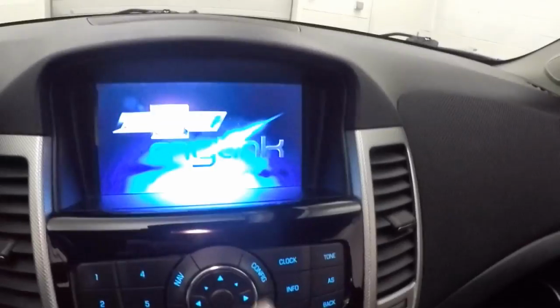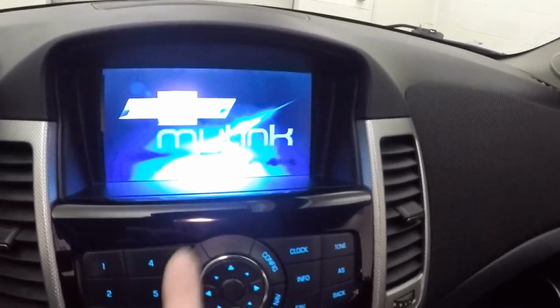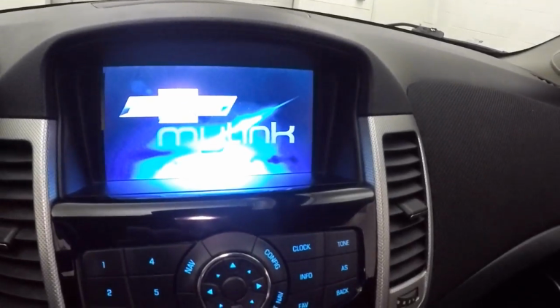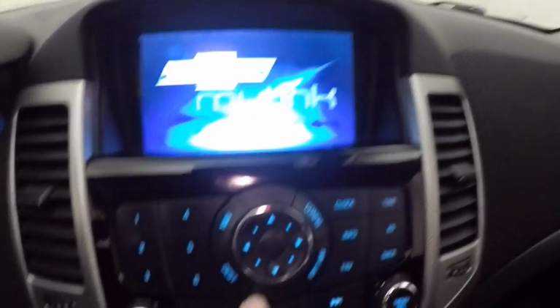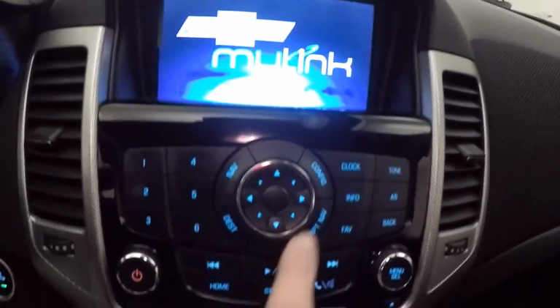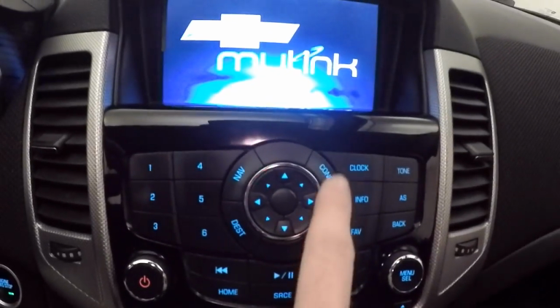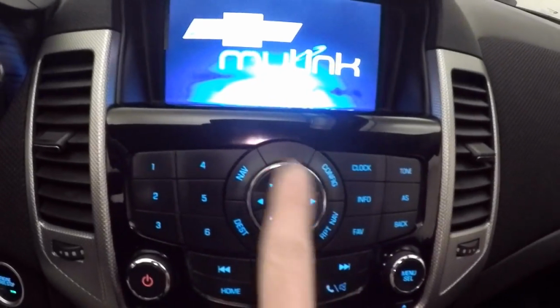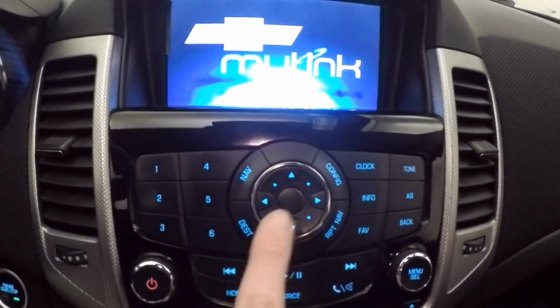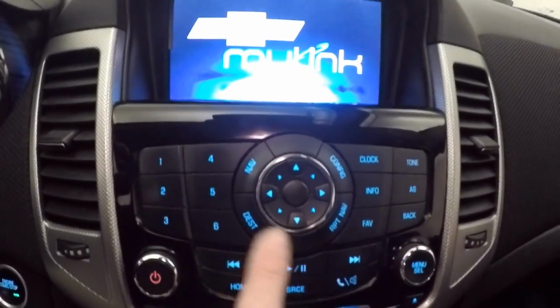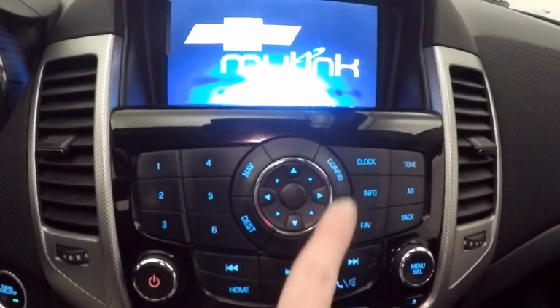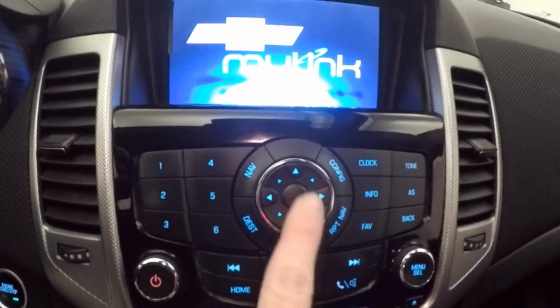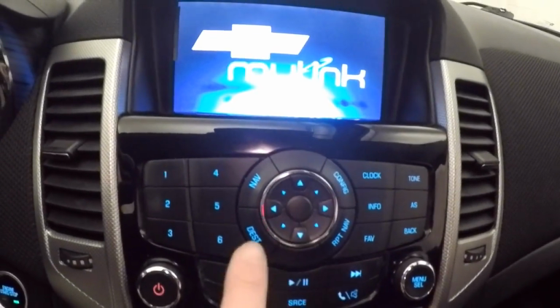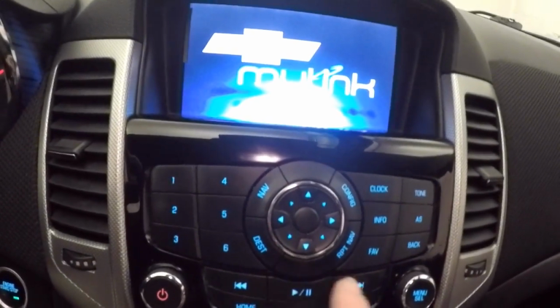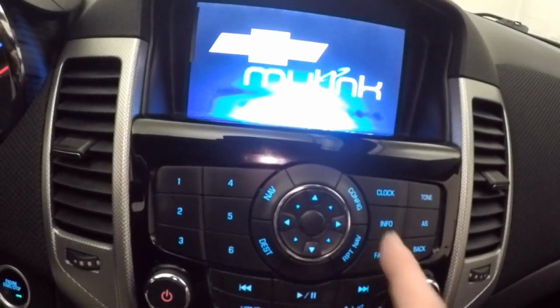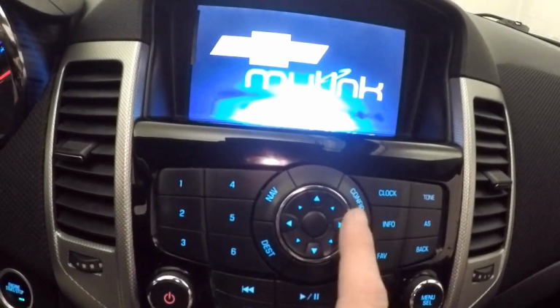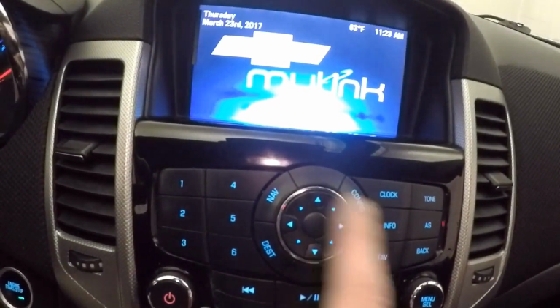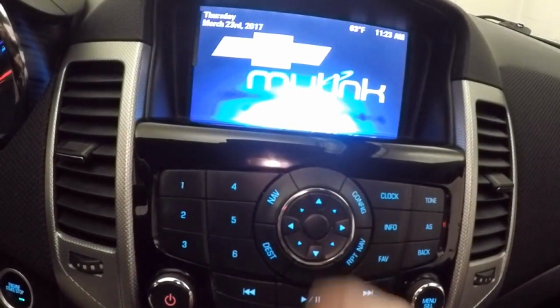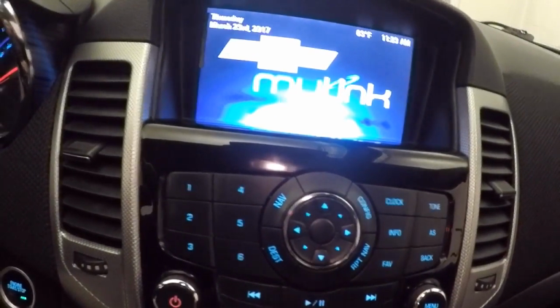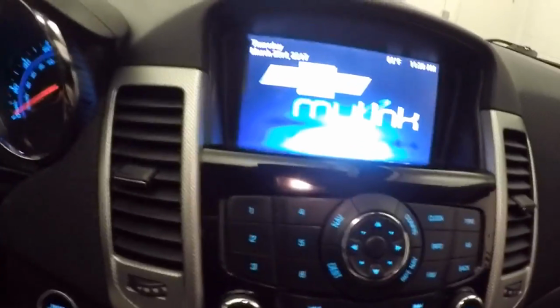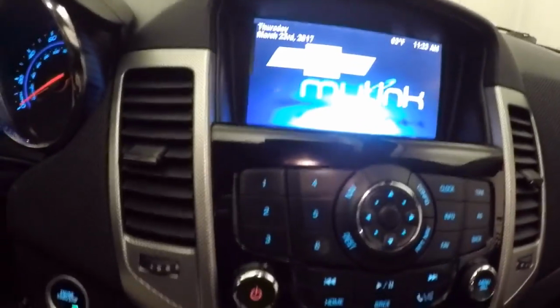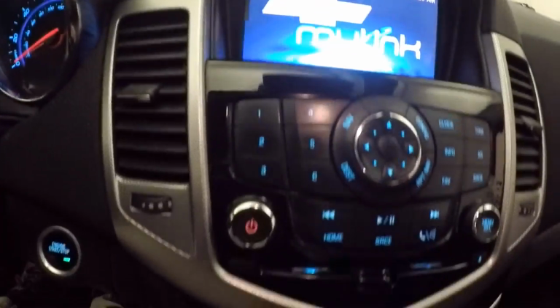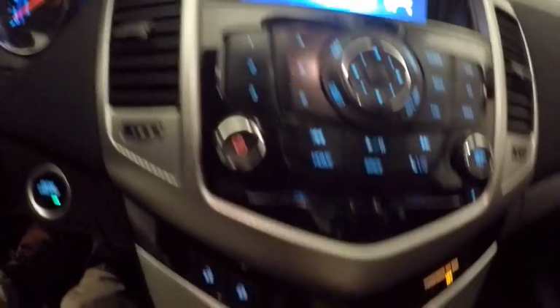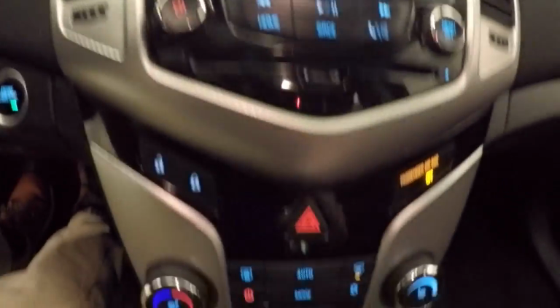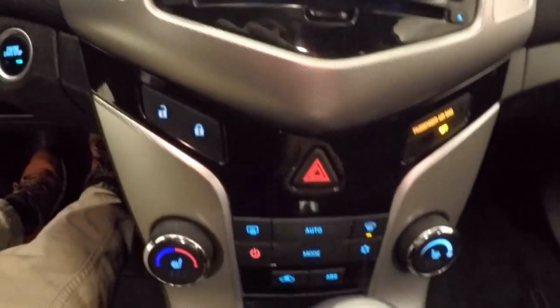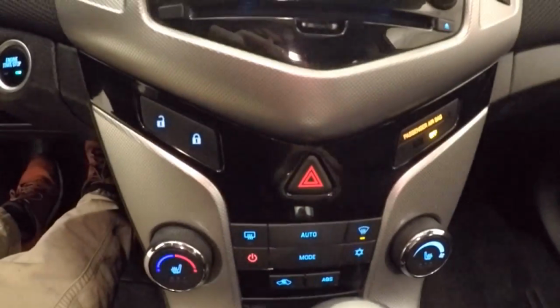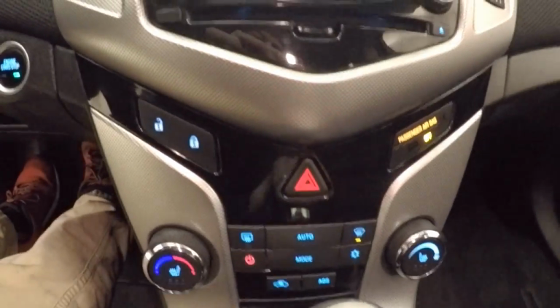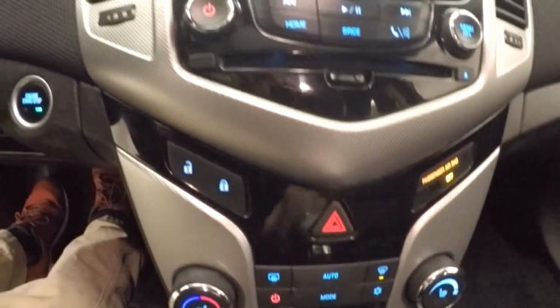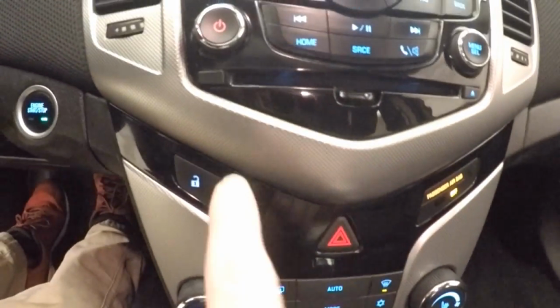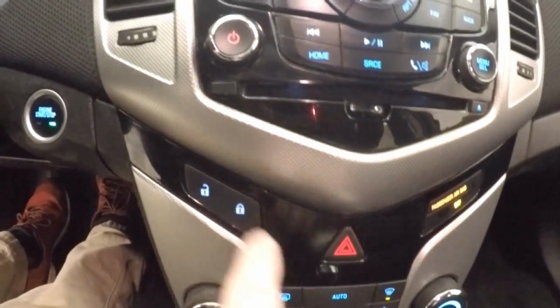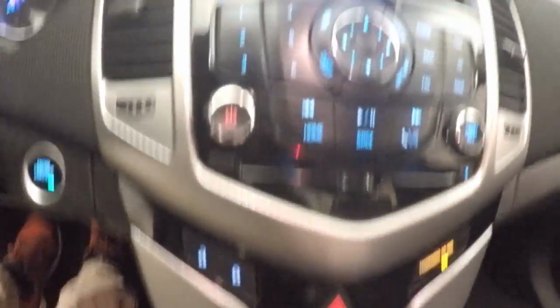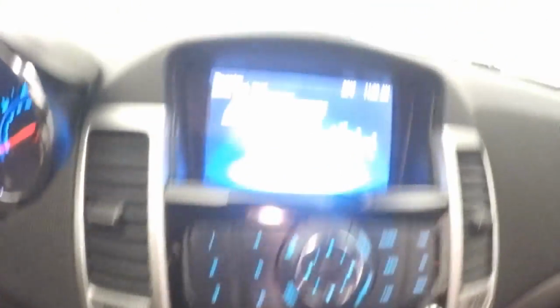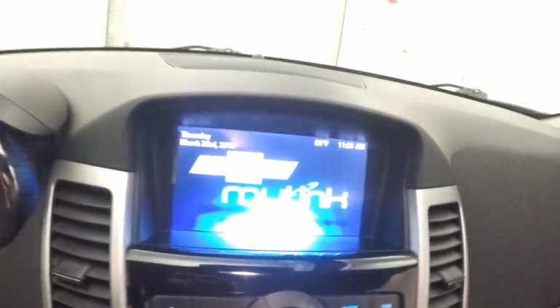This does have navigation, so this would be all your buttons for your navigation — your destination, where to go, configuration, everything like that. Climate control, door lock and unlock.